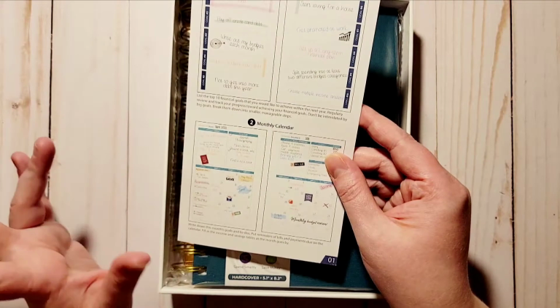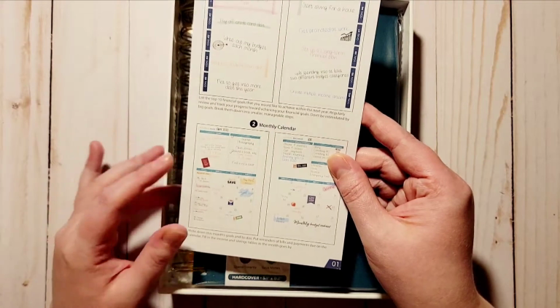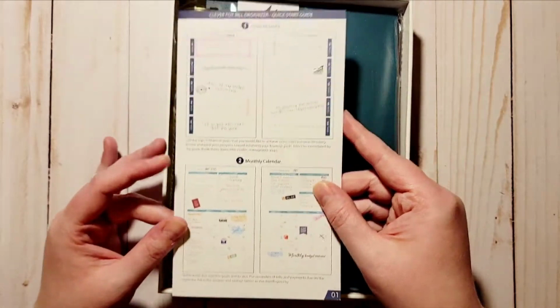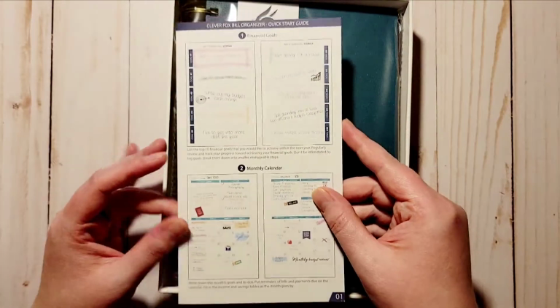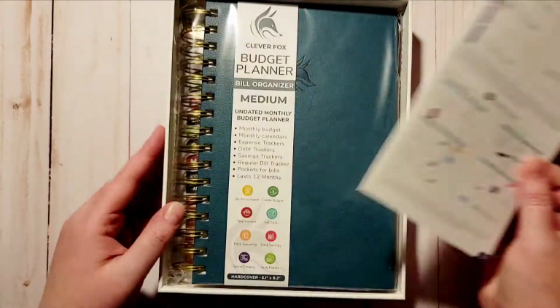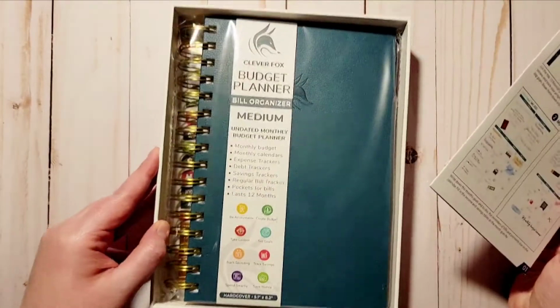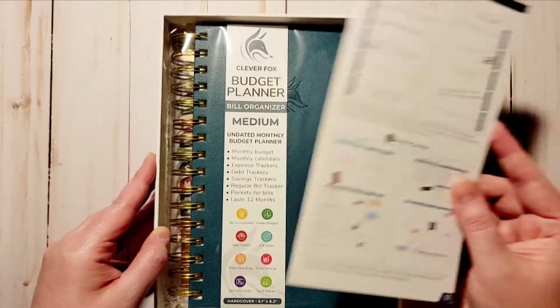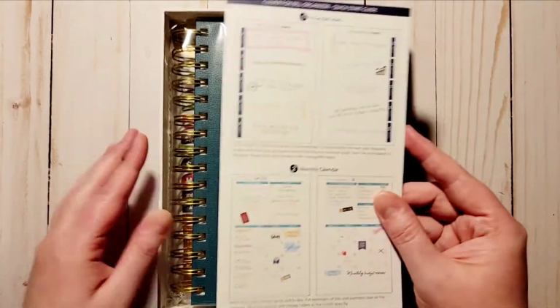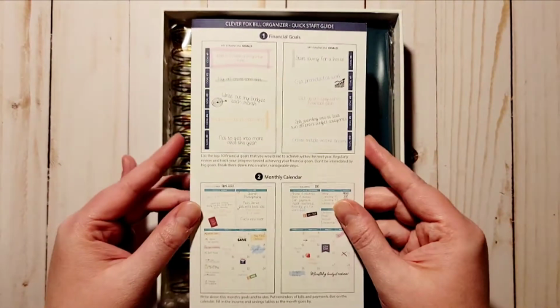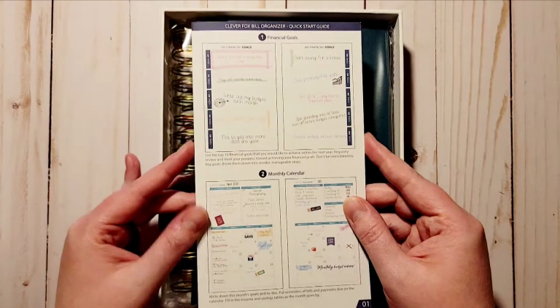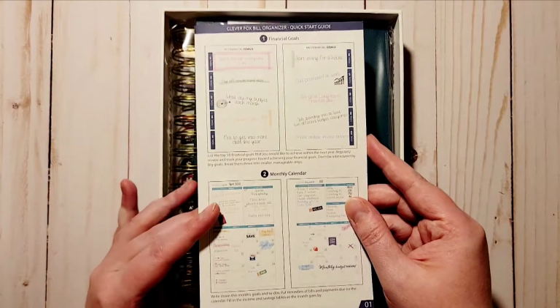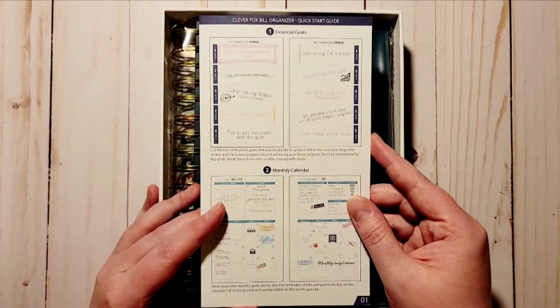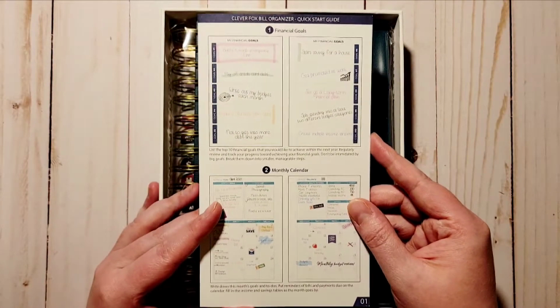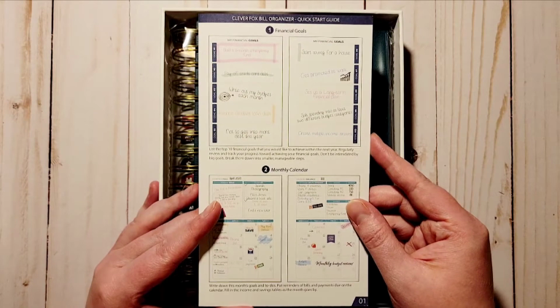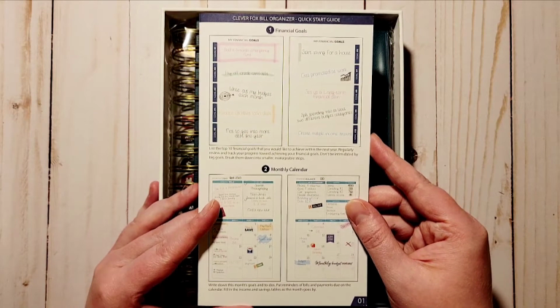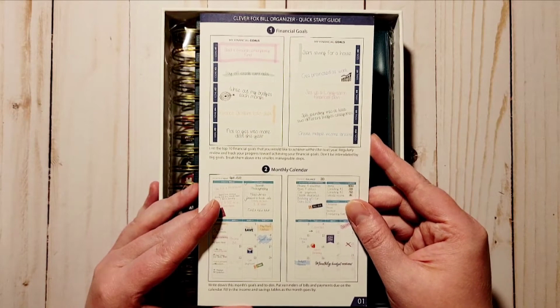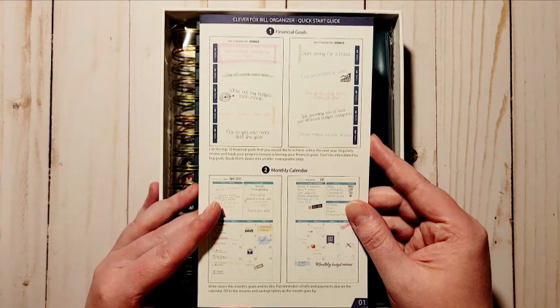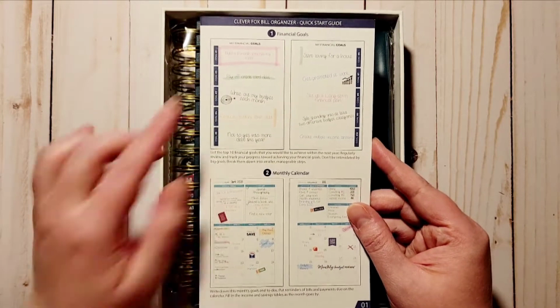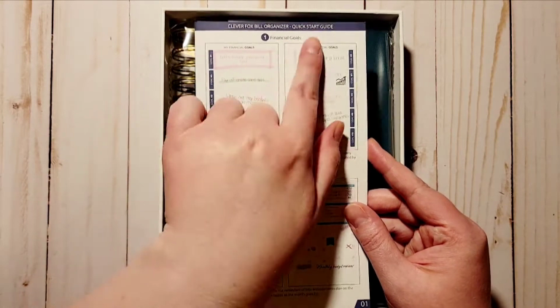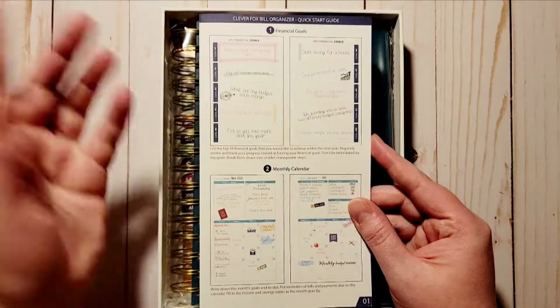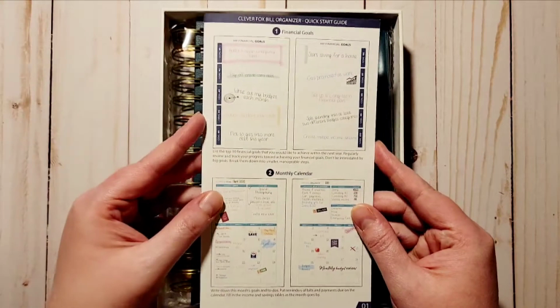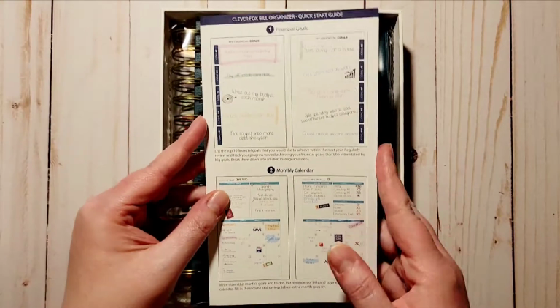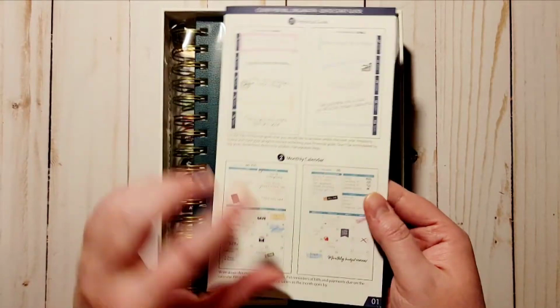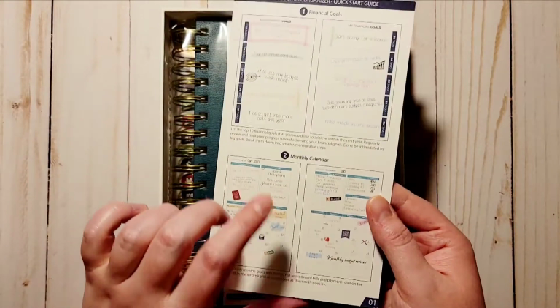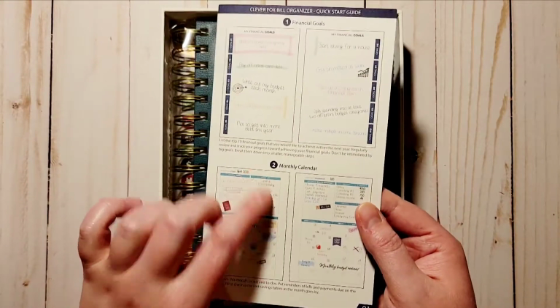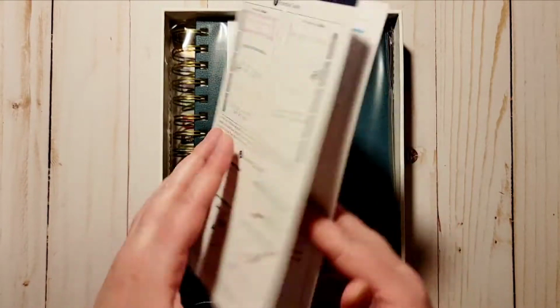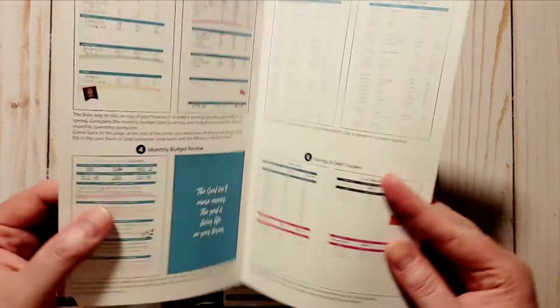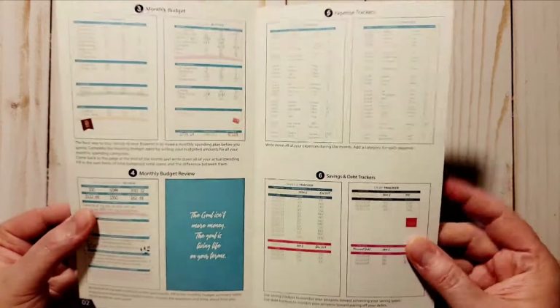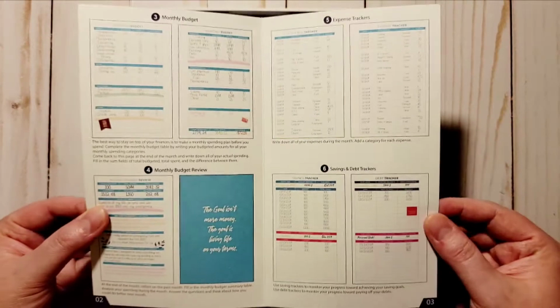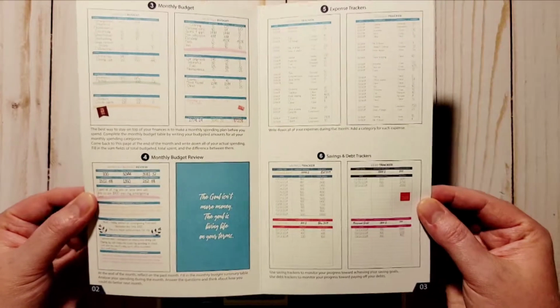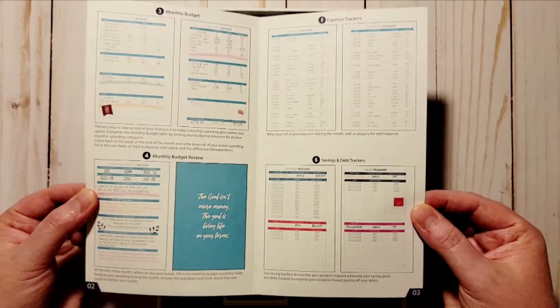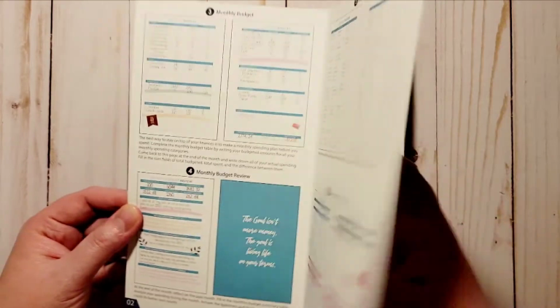The thing I also like about Clever Fox is that you get this little kind of quick start guide. It shows you what's in here and how you can use it, and gives you examples.